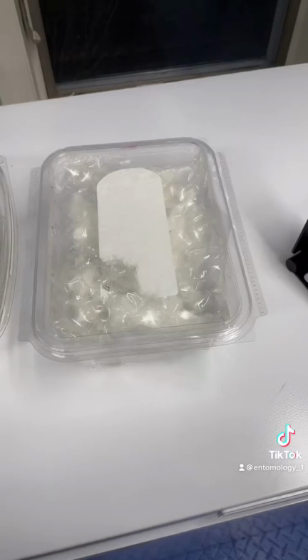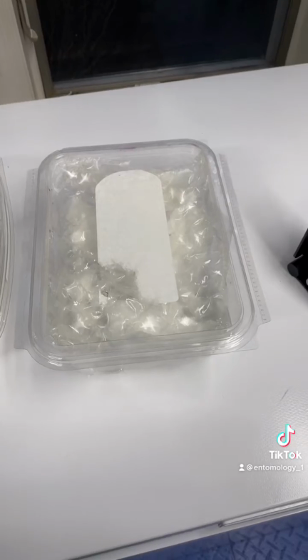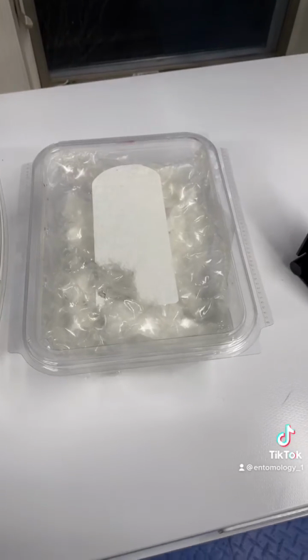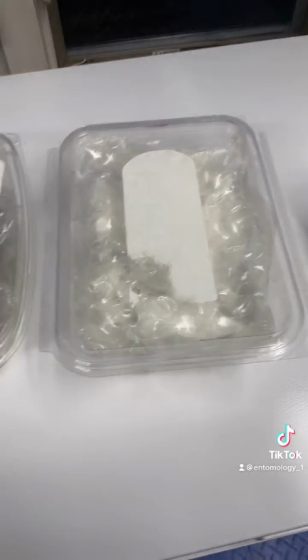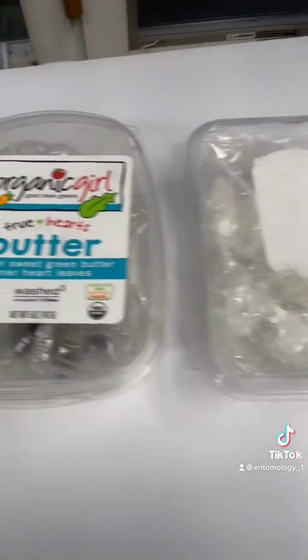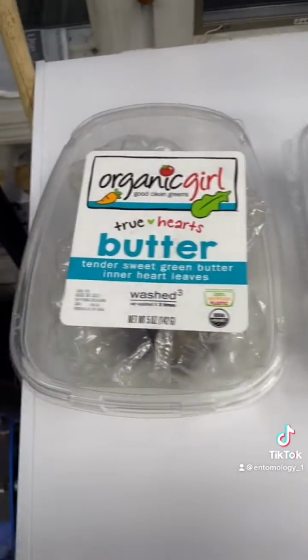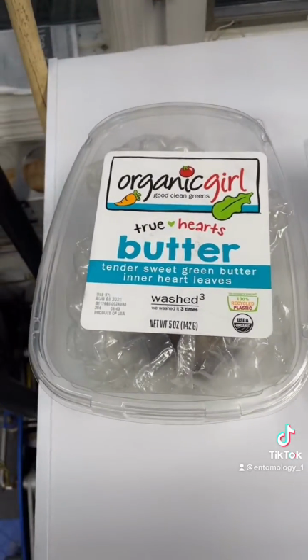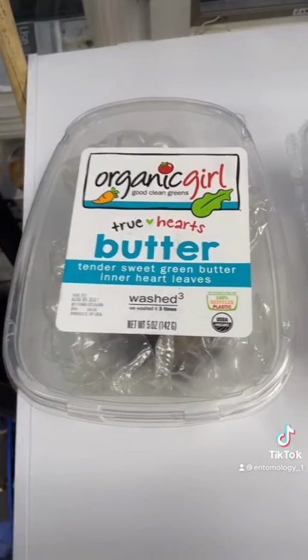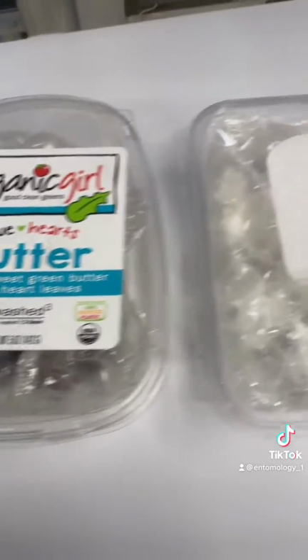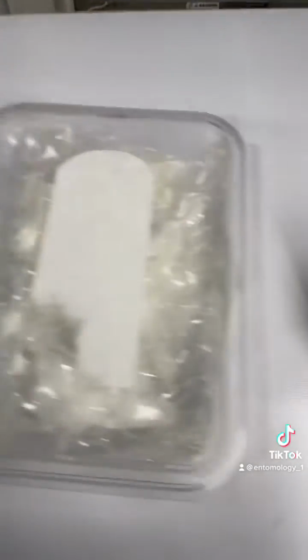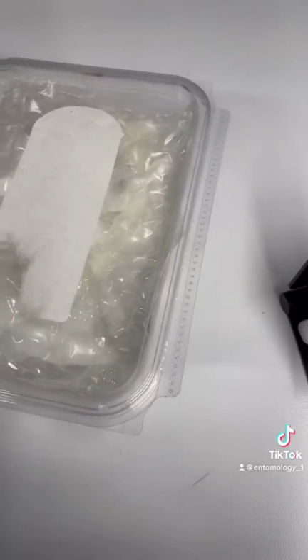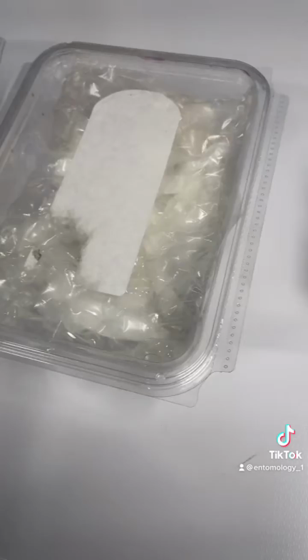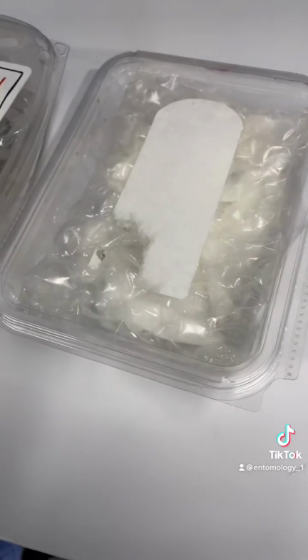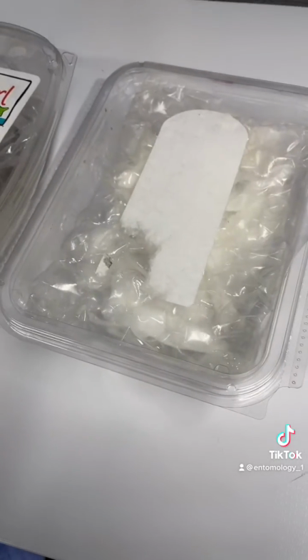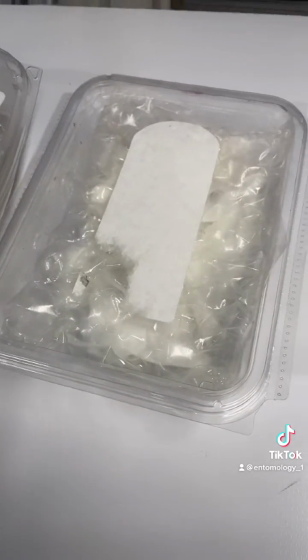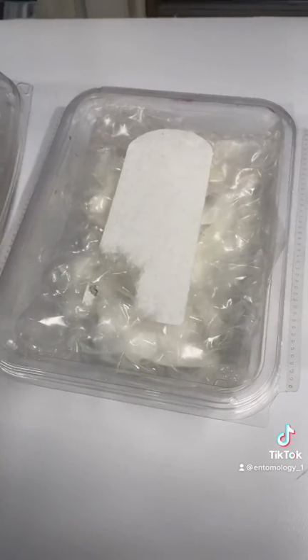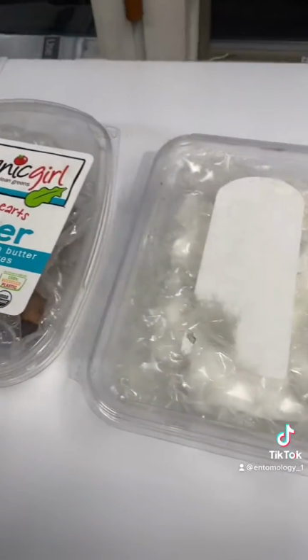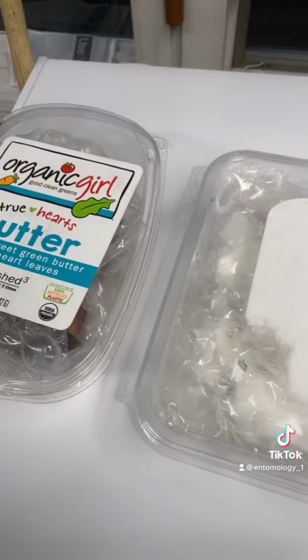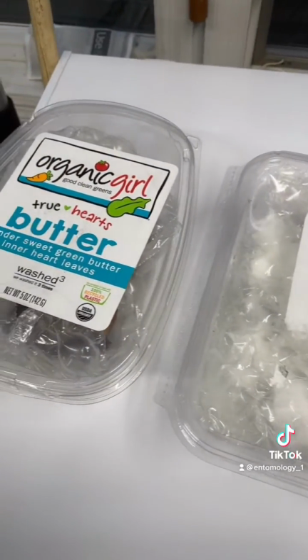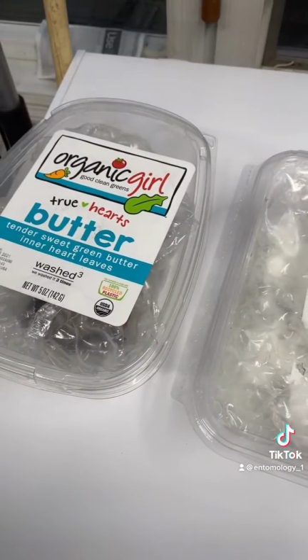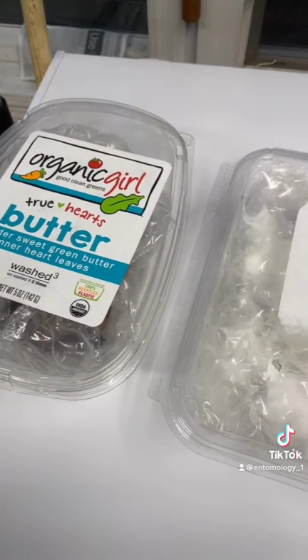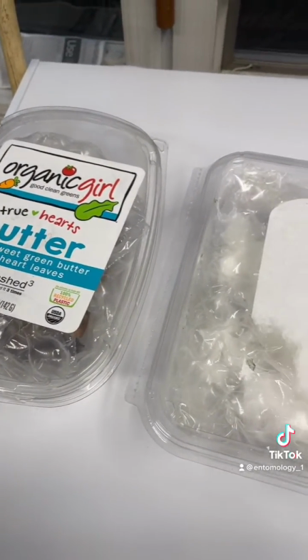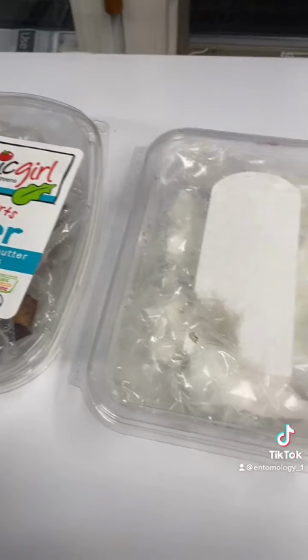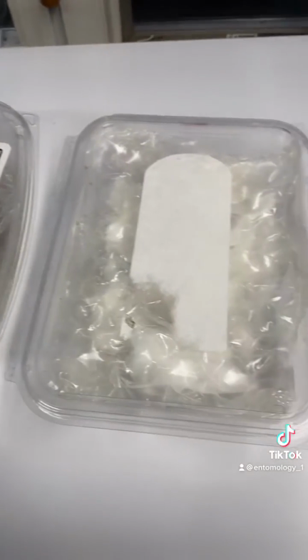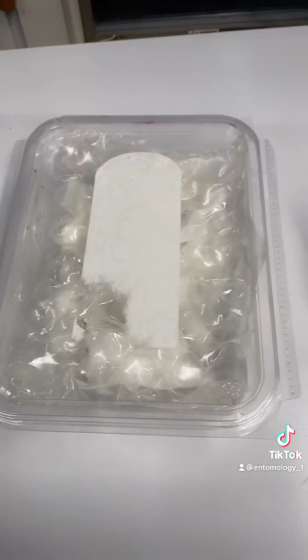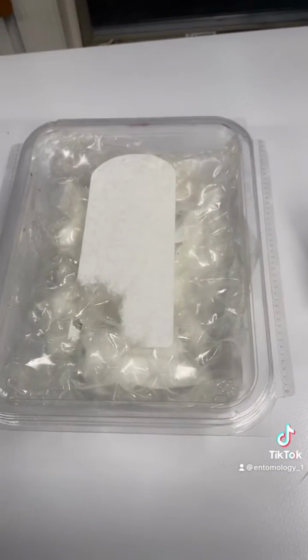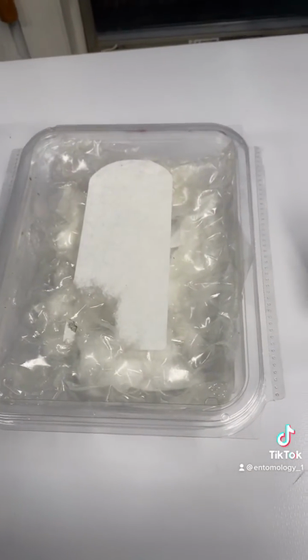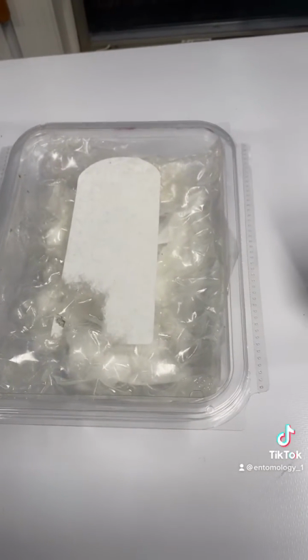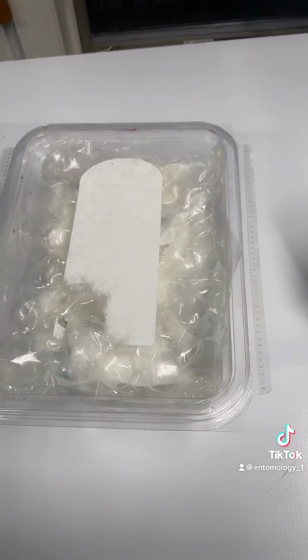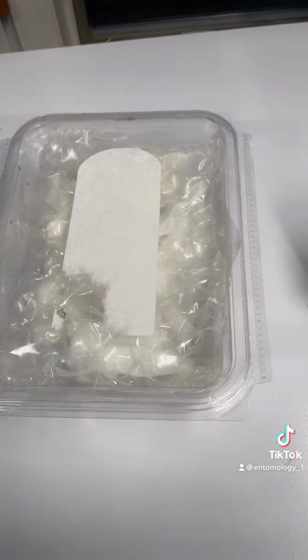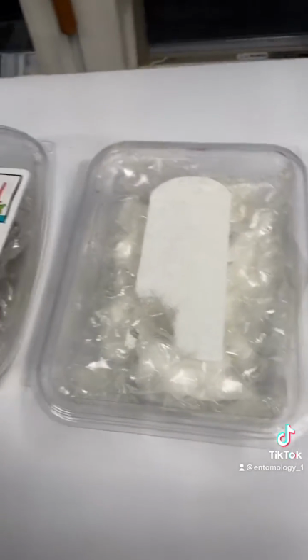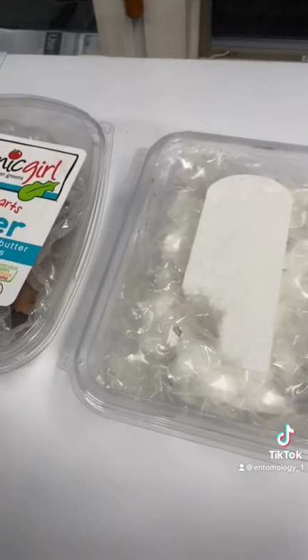You can use any sealable, closable Tupperware — this happened to be what I had. Anything that will keep moisture in. You don't have to worry about air when they are under diapause; they need very little oxygen, although you should open it at least once a month to freshen the air.